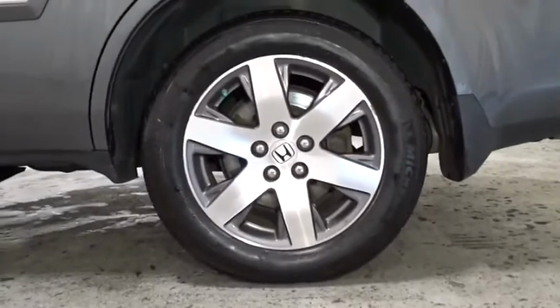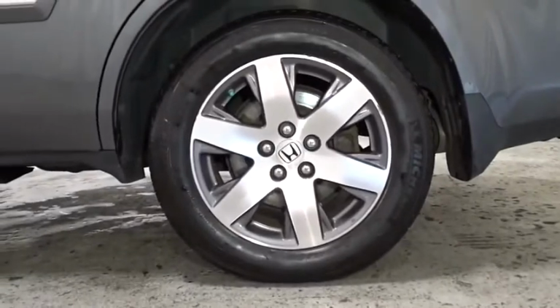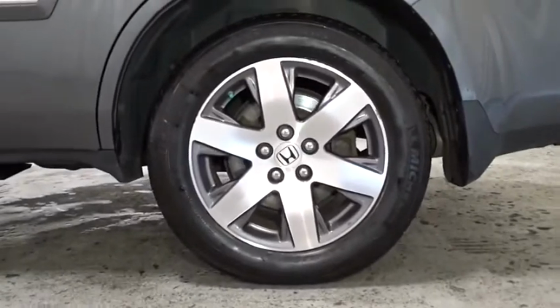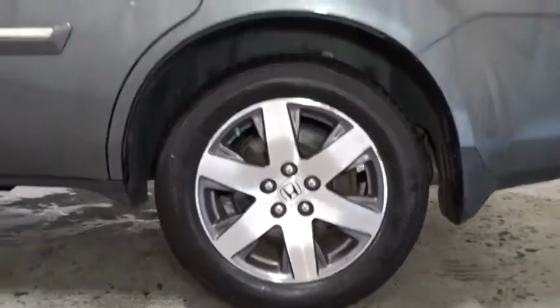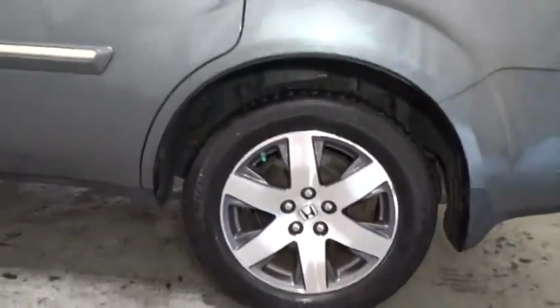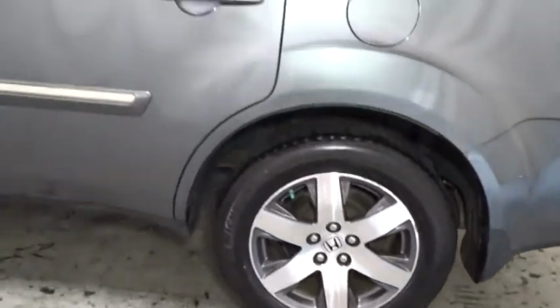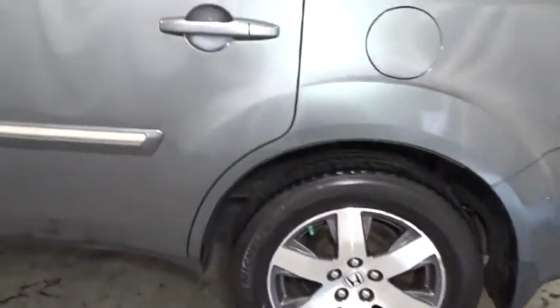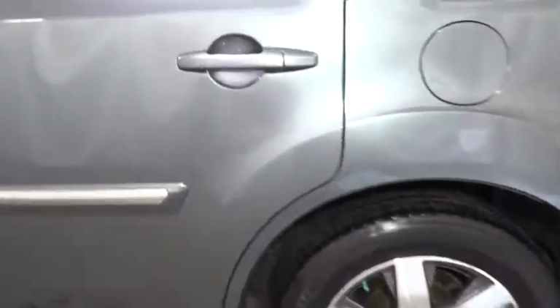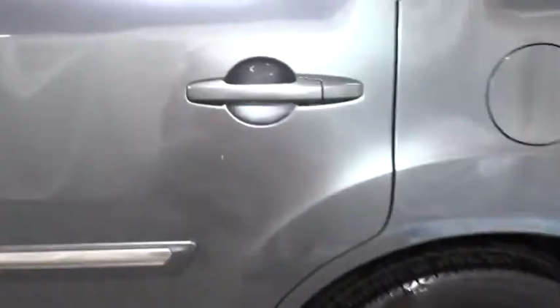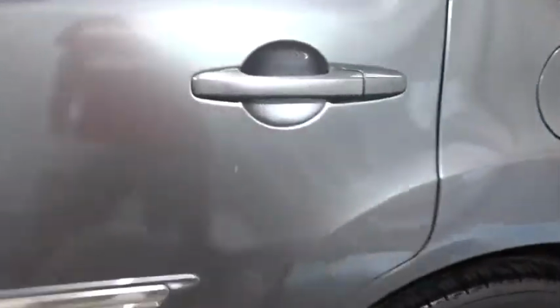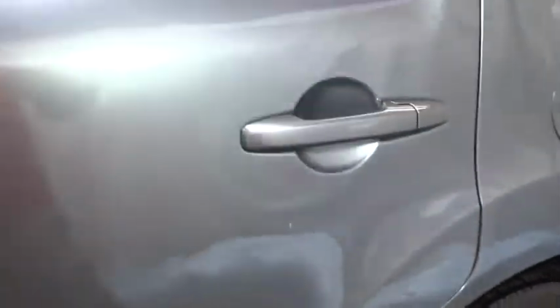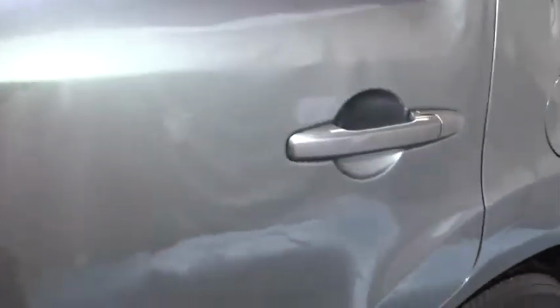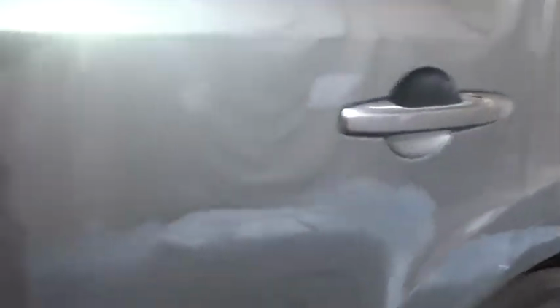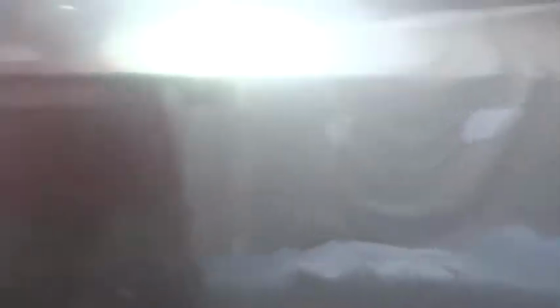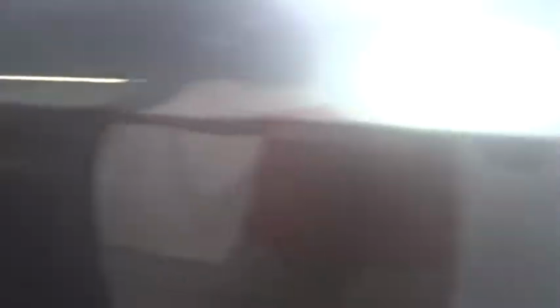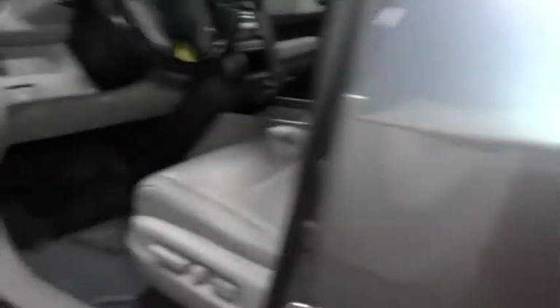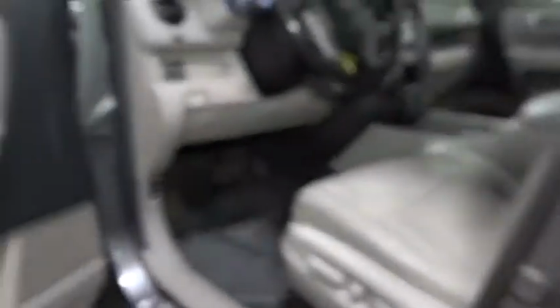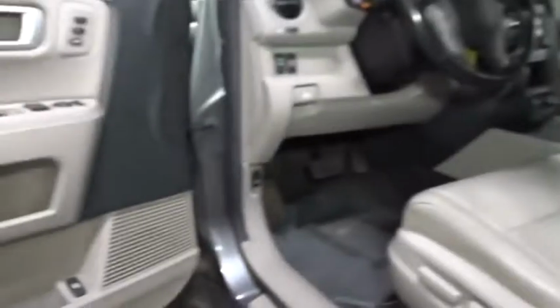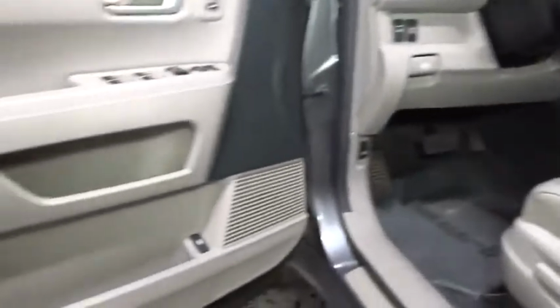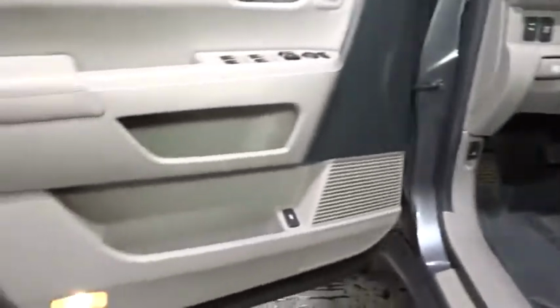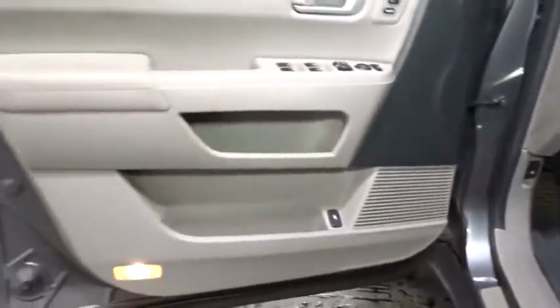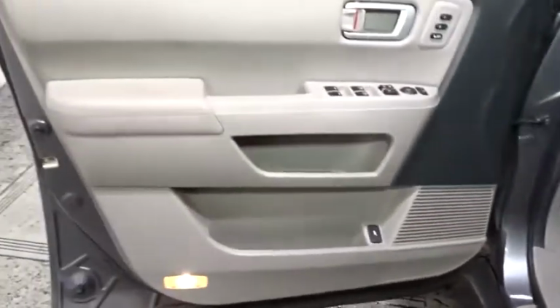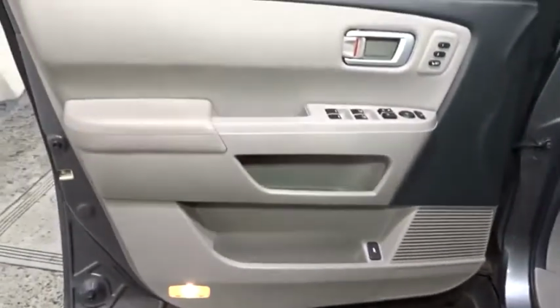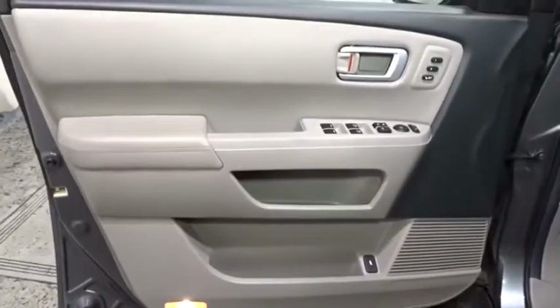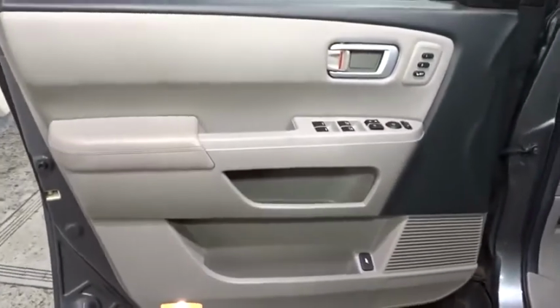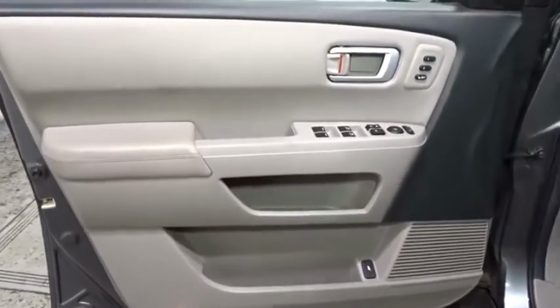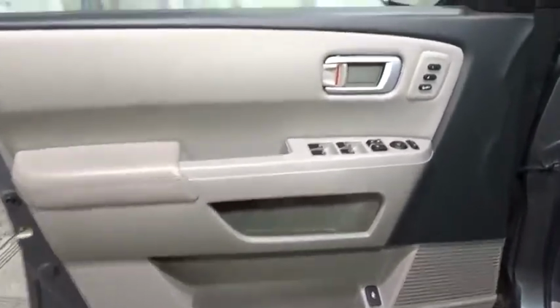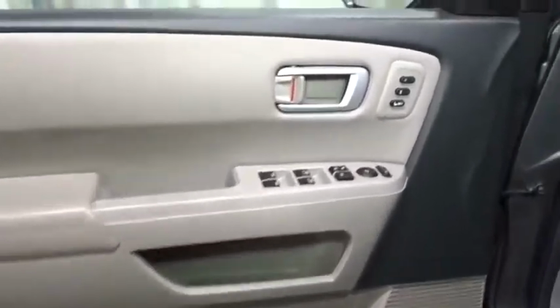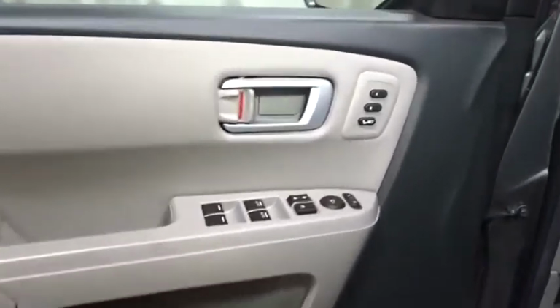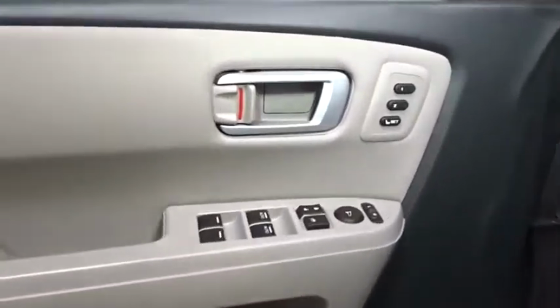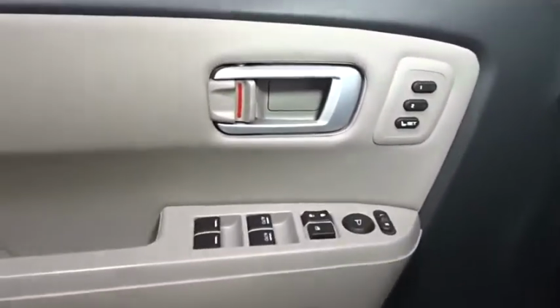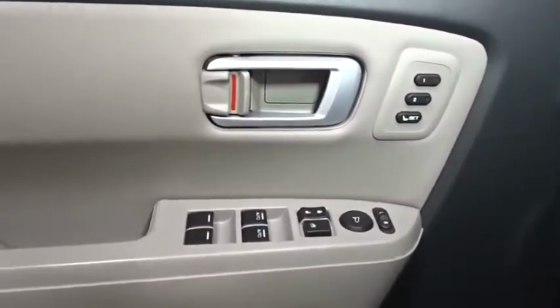Daytime running lights. Remote keyless entry. This vehicle offers reliability and good looks at a great price. So come in and take a test drive today.